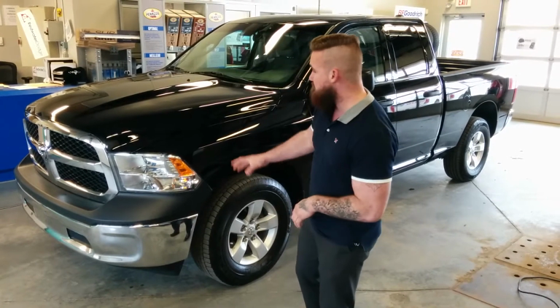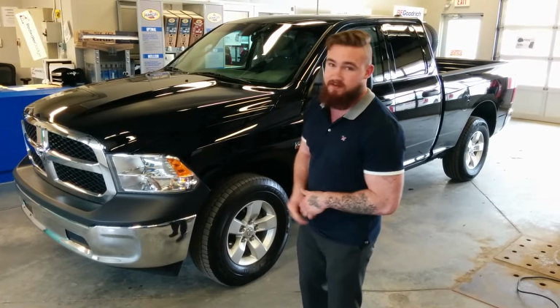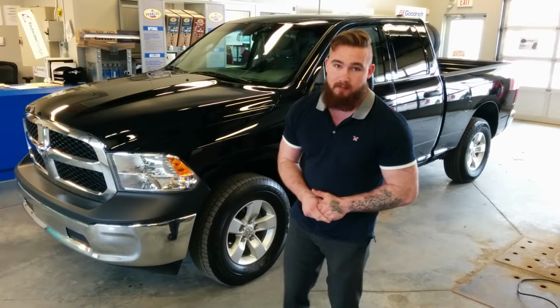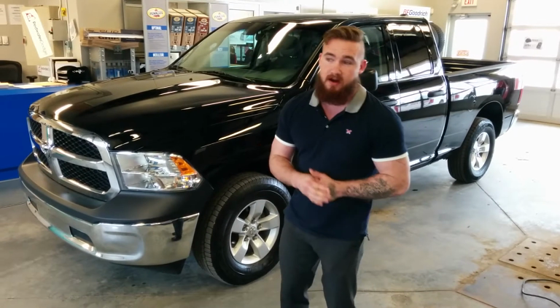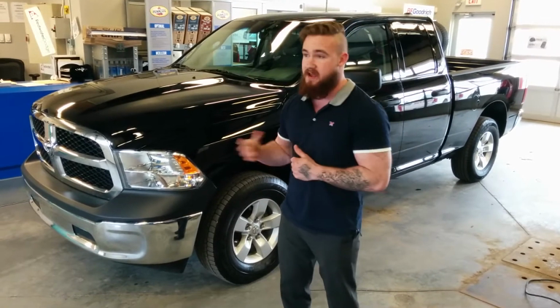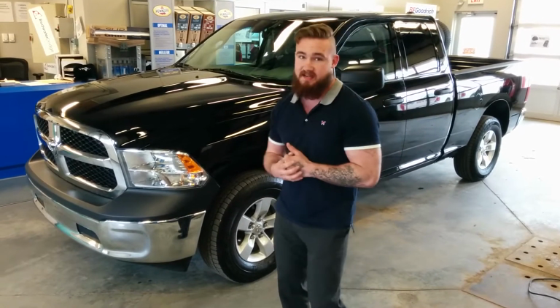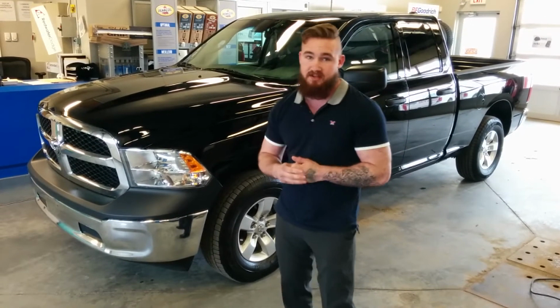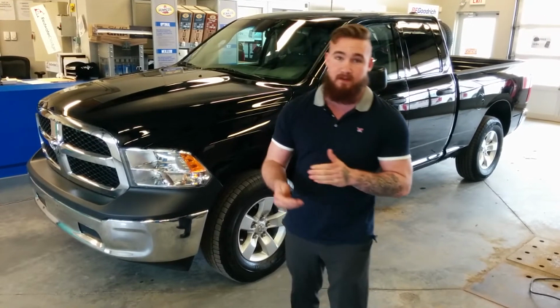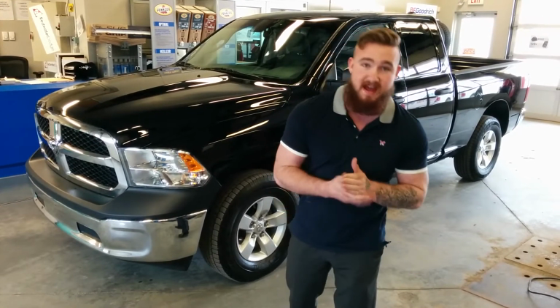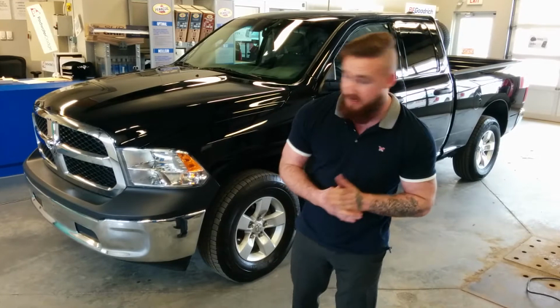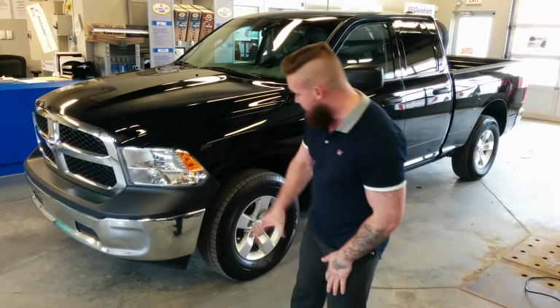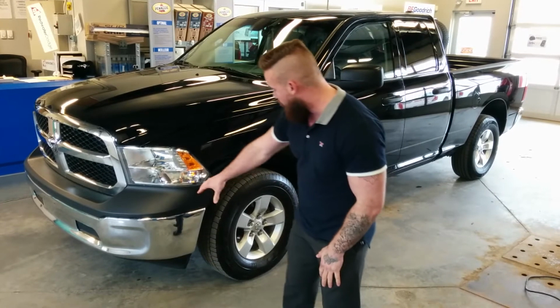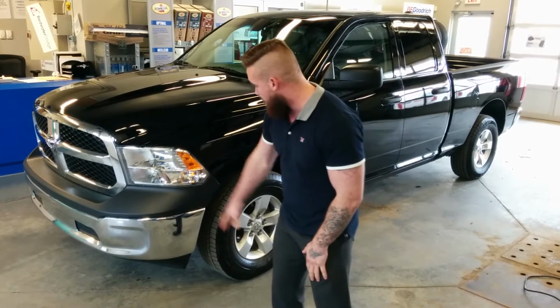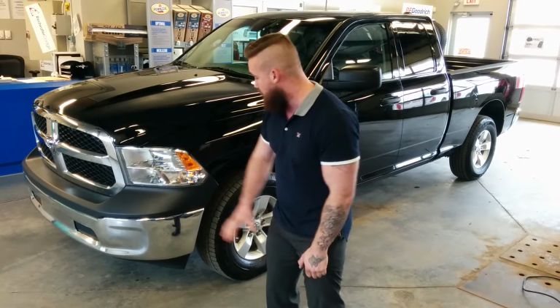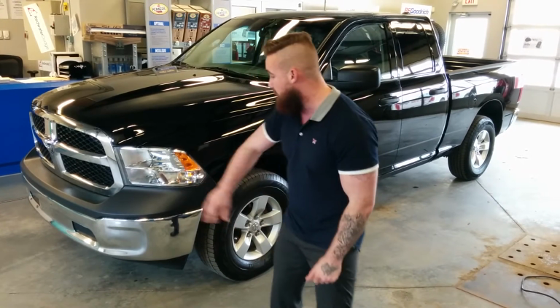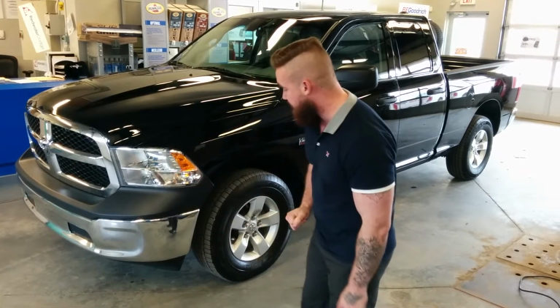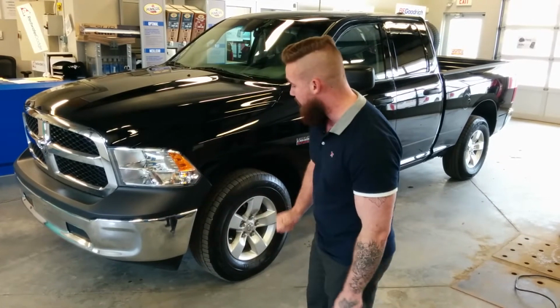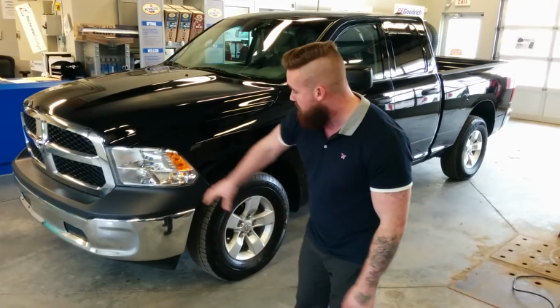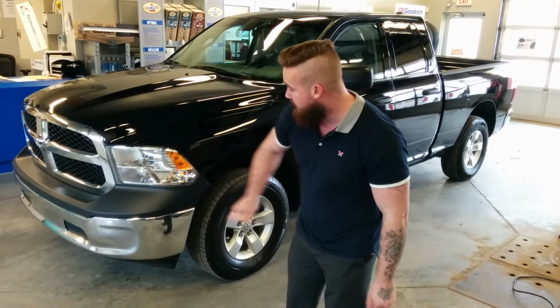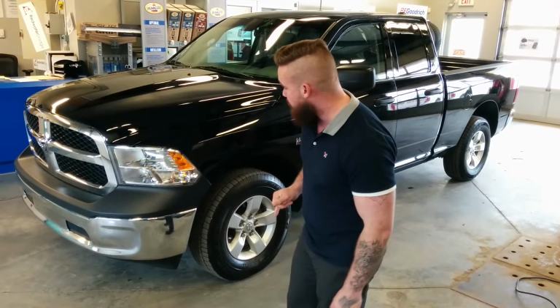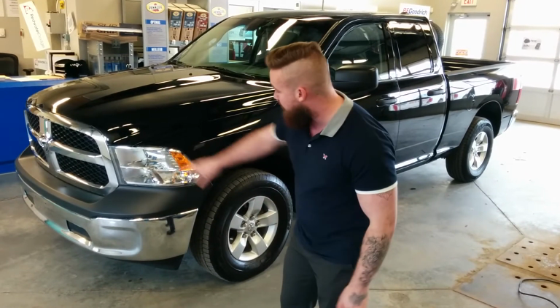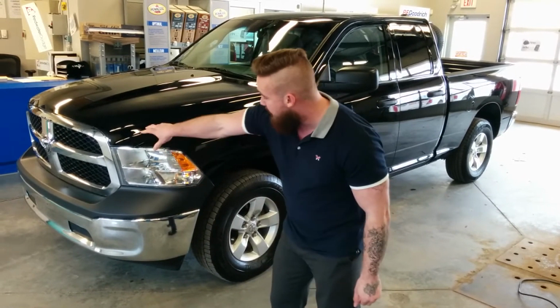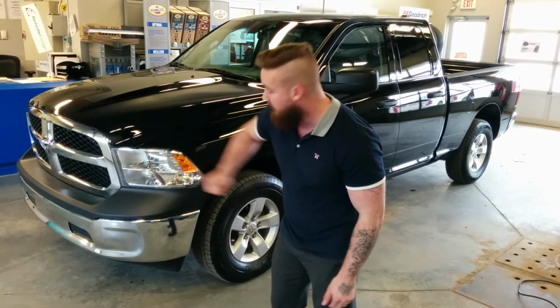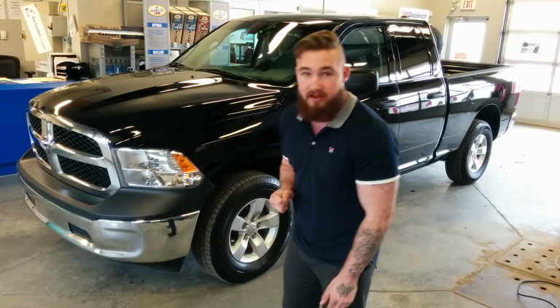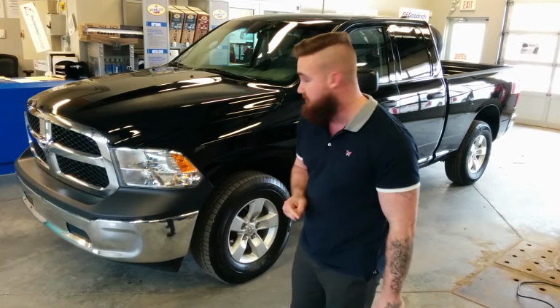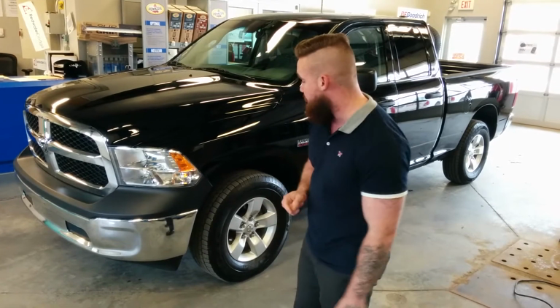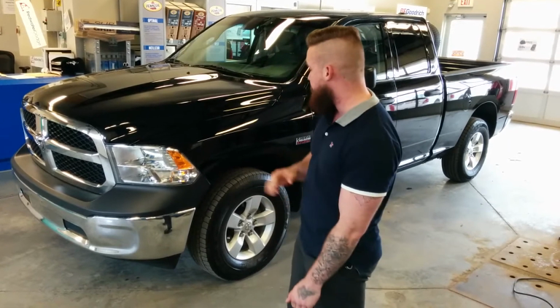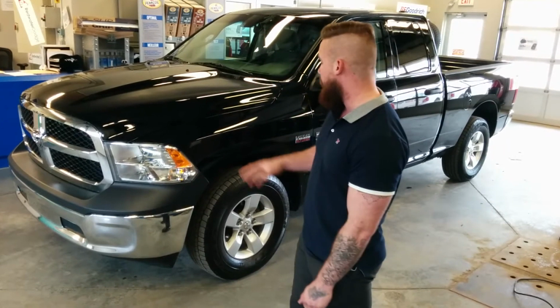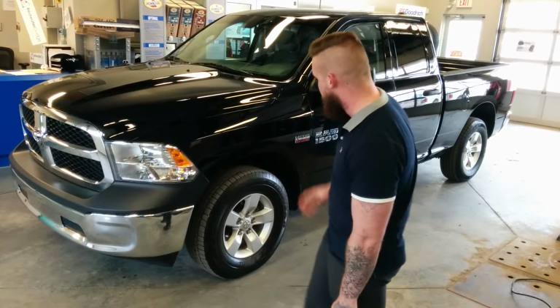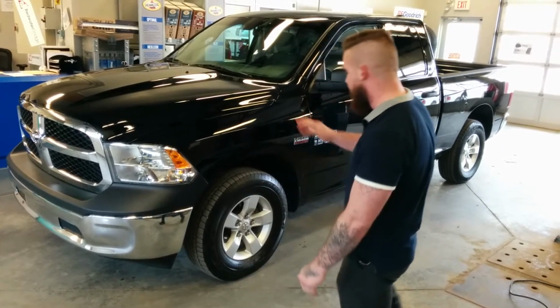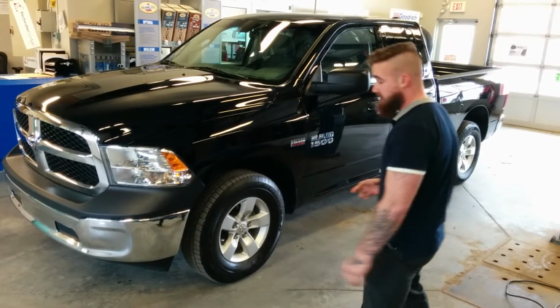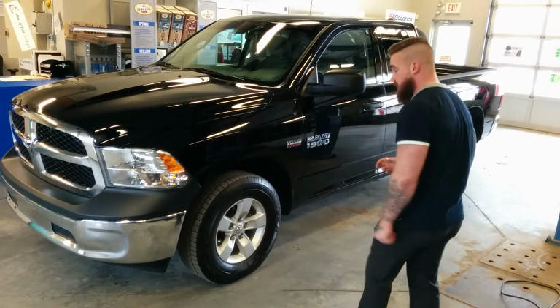What you're going to notice from the upgrade — the SXT is an upgrade from the ST — is the chrome bumpers. There's no black plastic anywhere. Very nice and shiny. You've got the black grille inserts there which matches very well with the actual black paint of the truck.